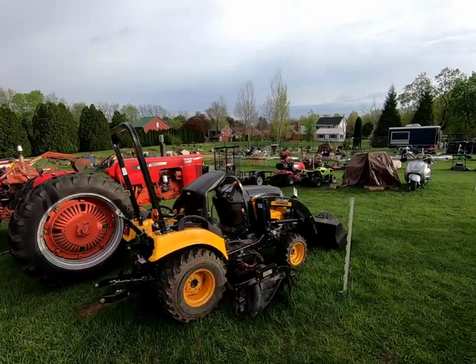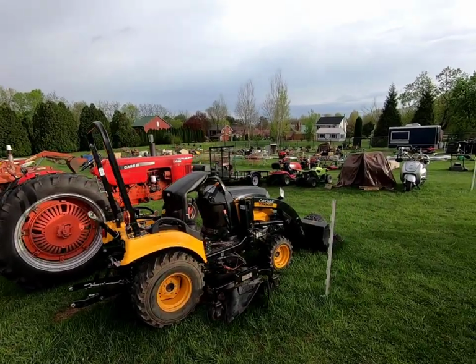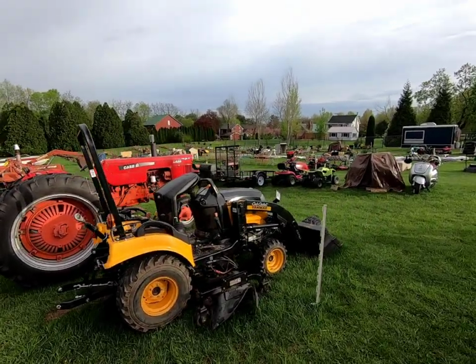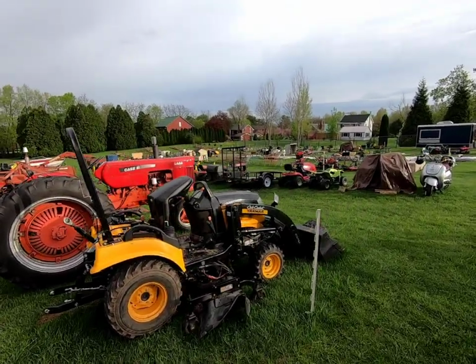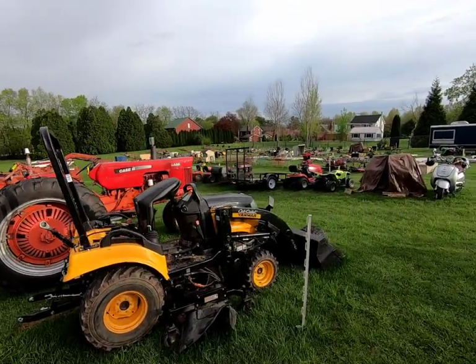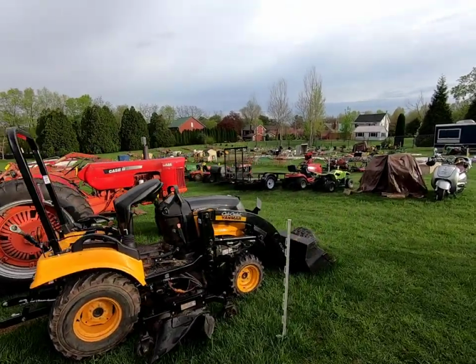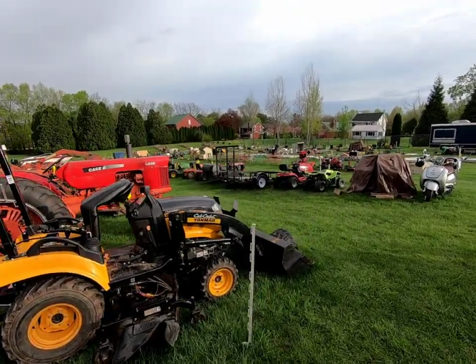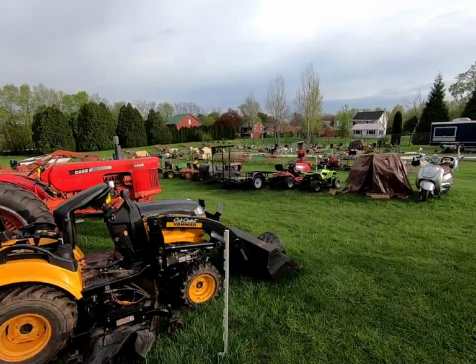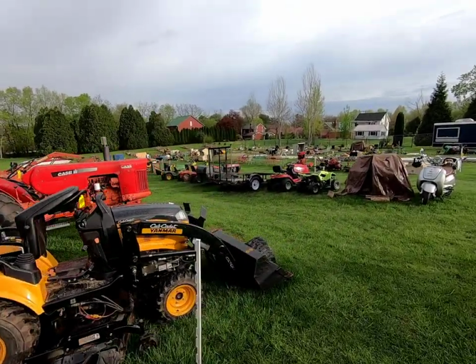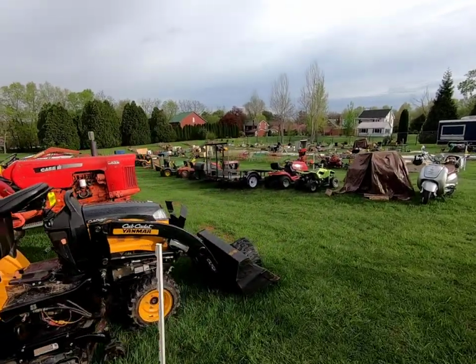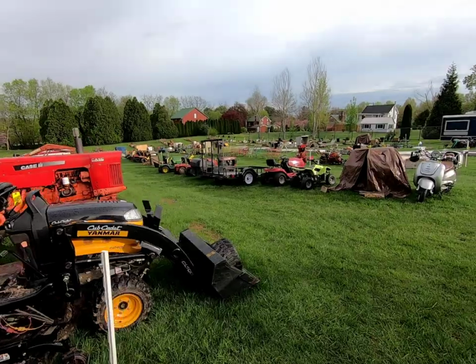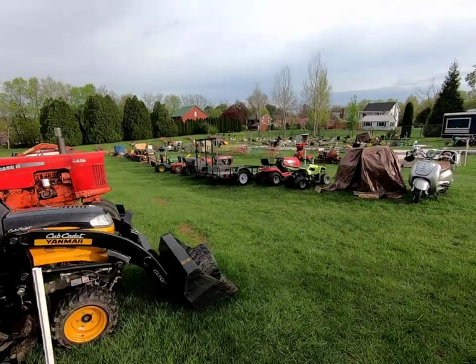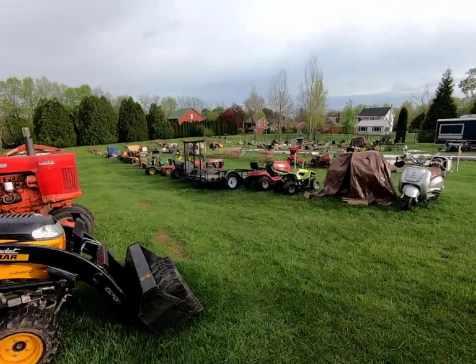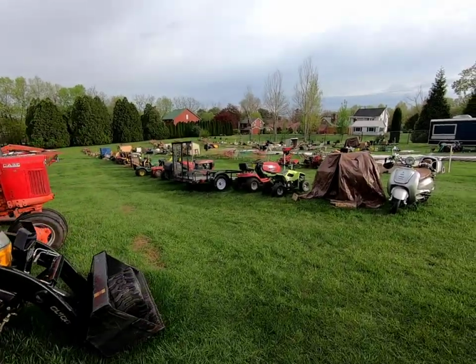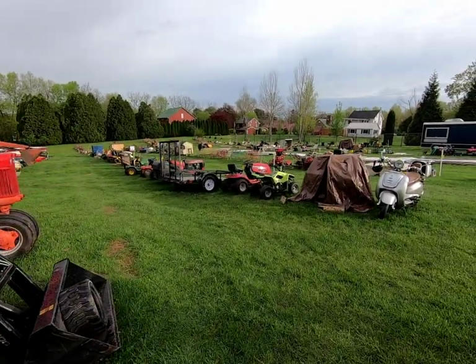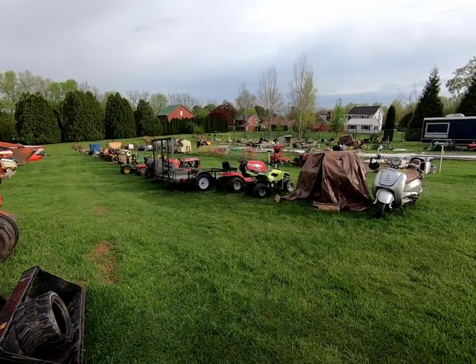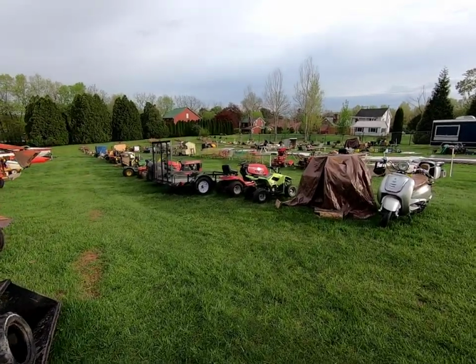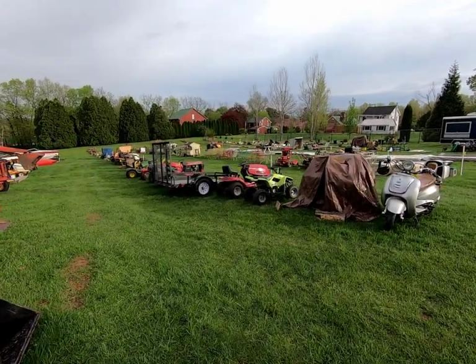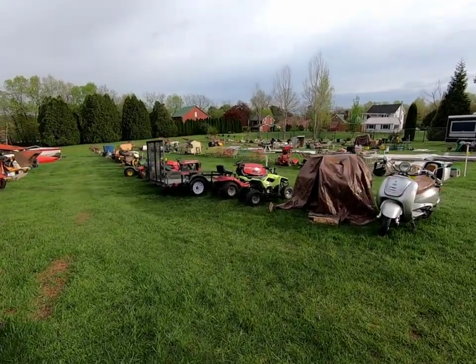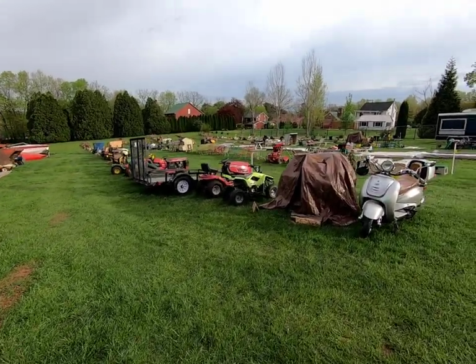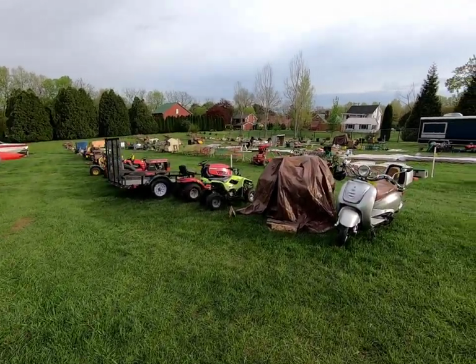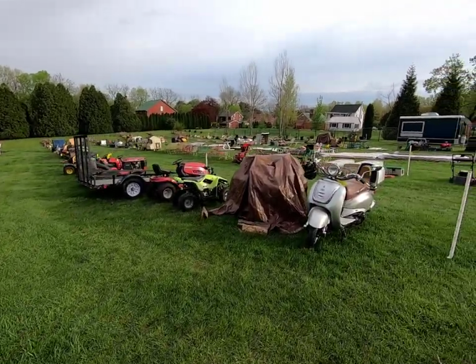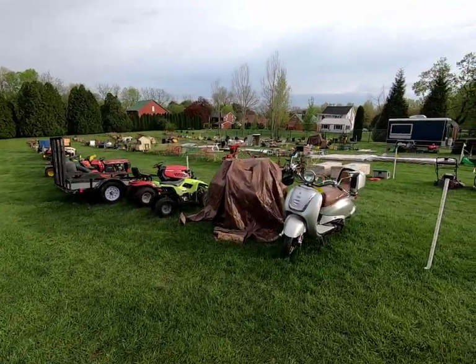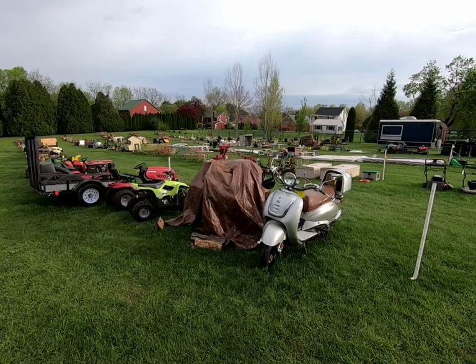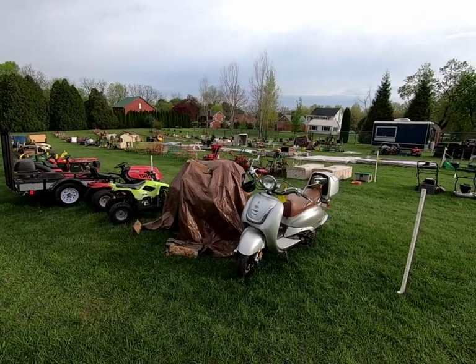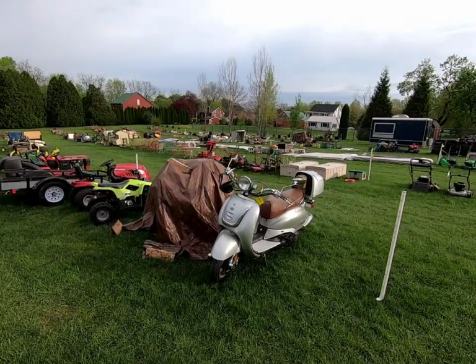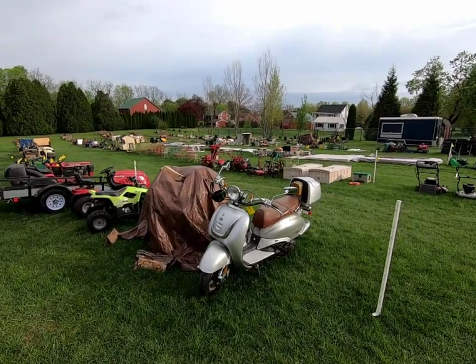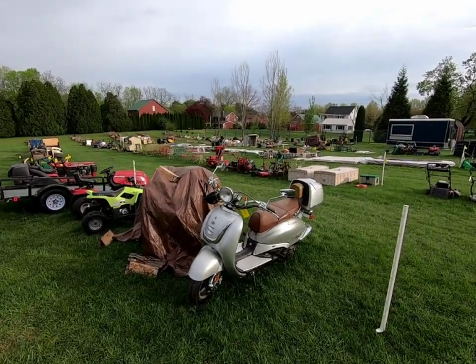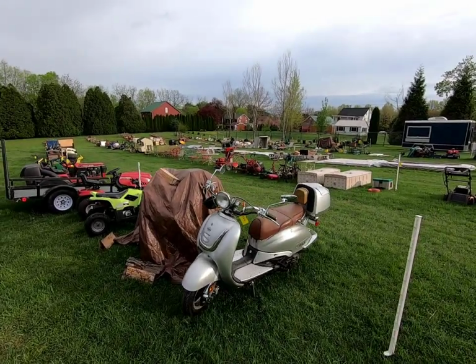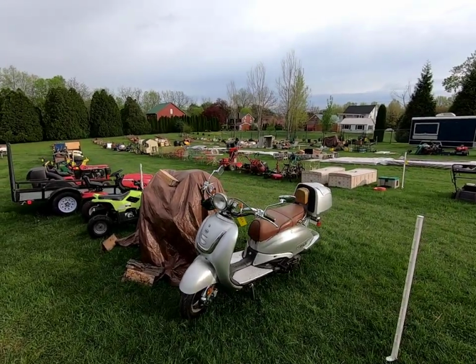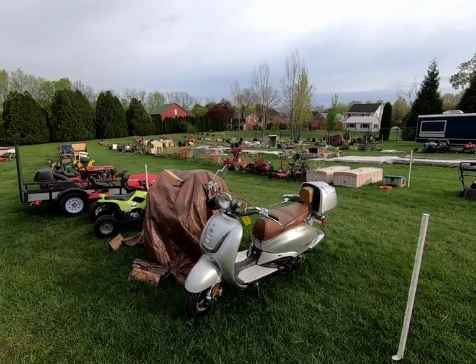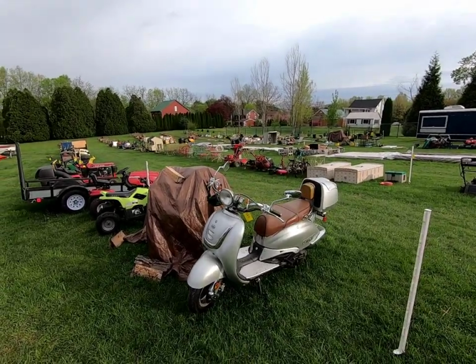They will also have the food truck open — there will be some food for you guys. This is probably going to be going most of the day. We'll see you Saturday!